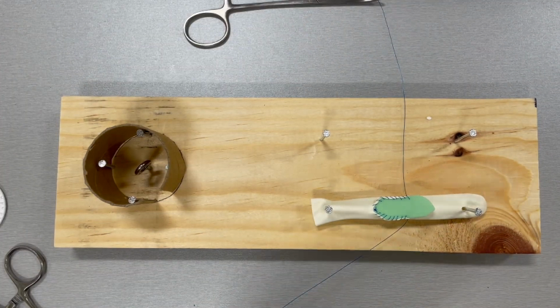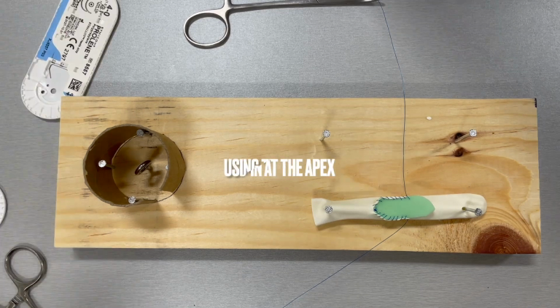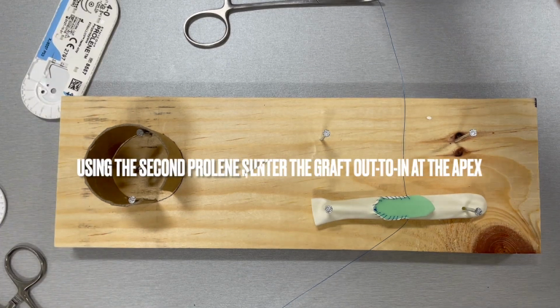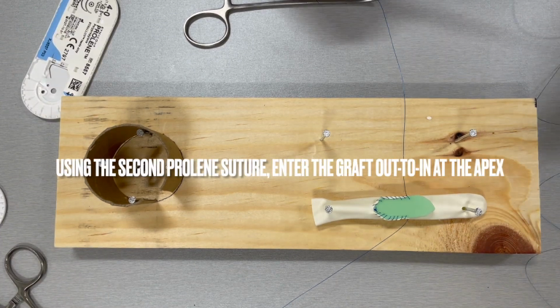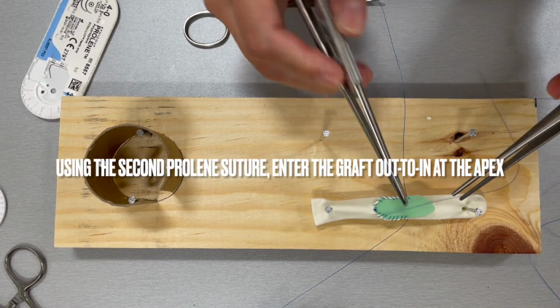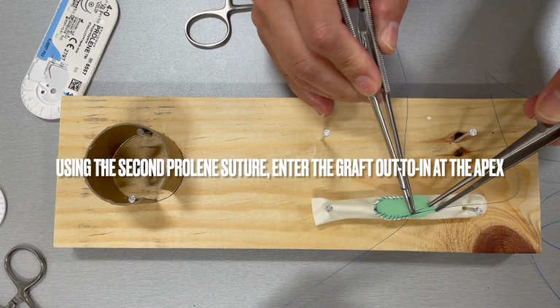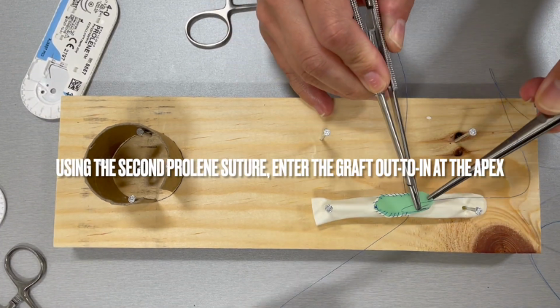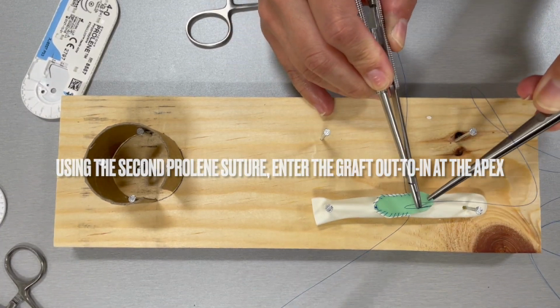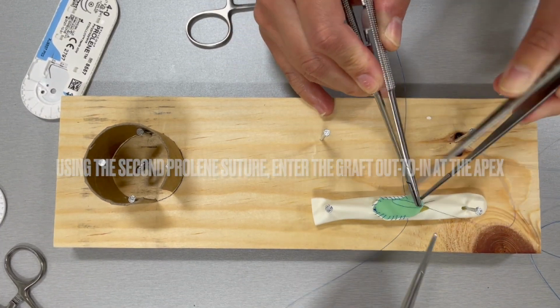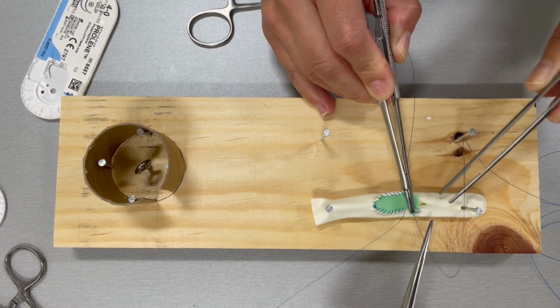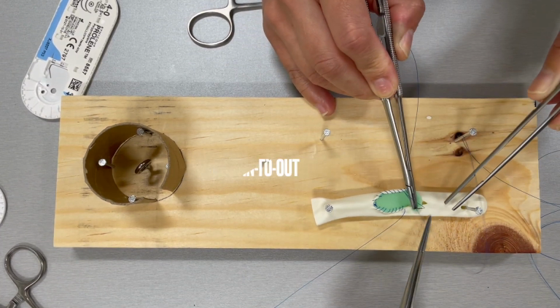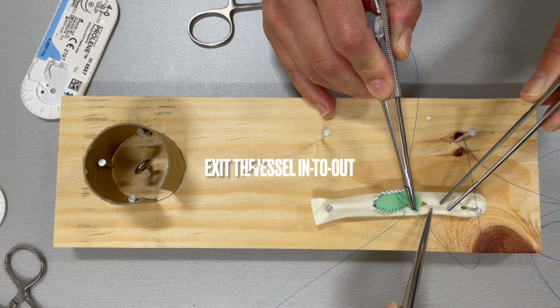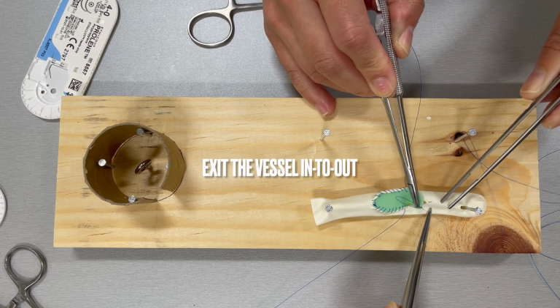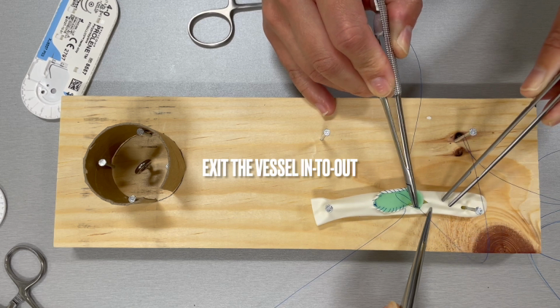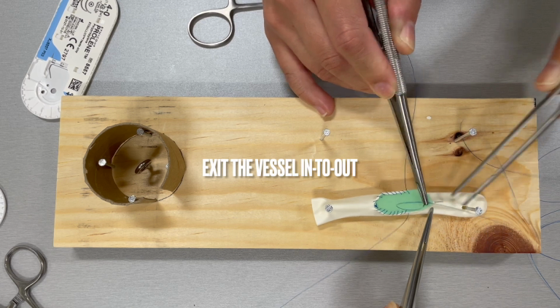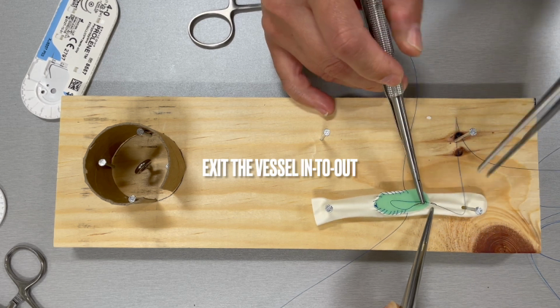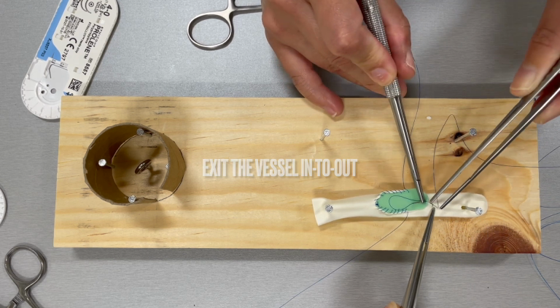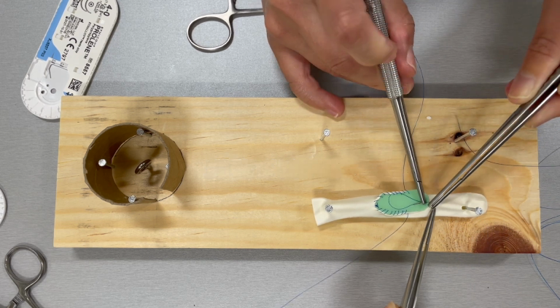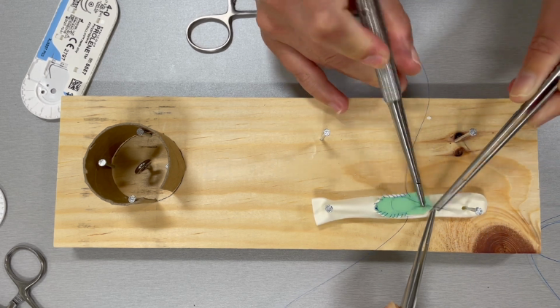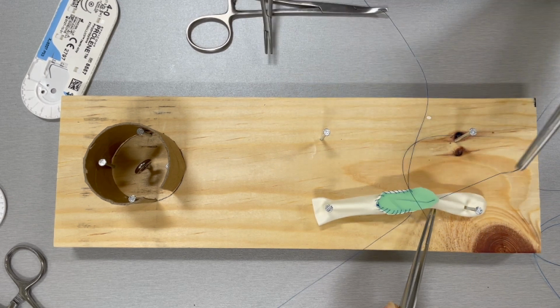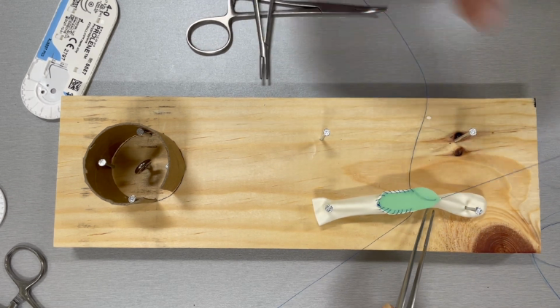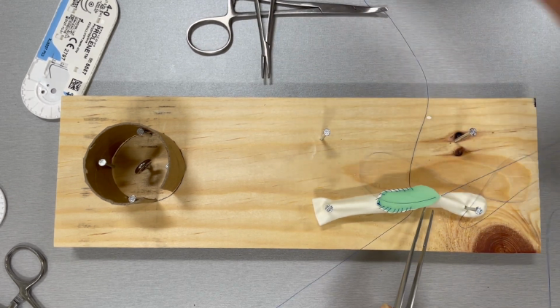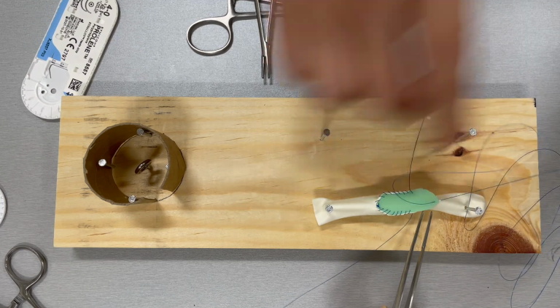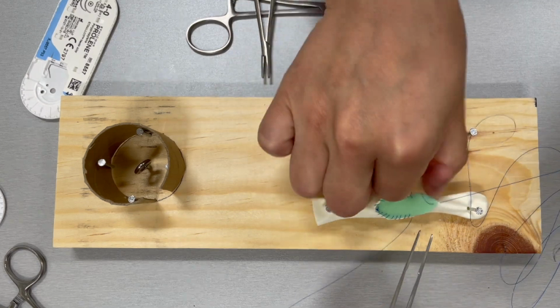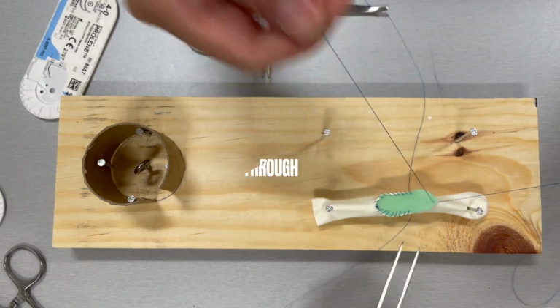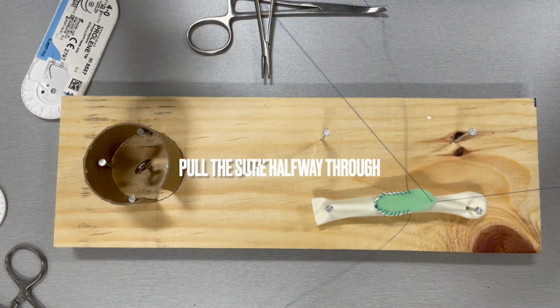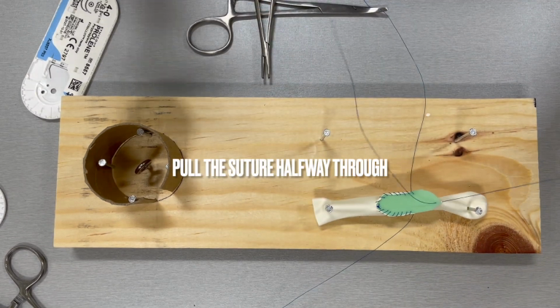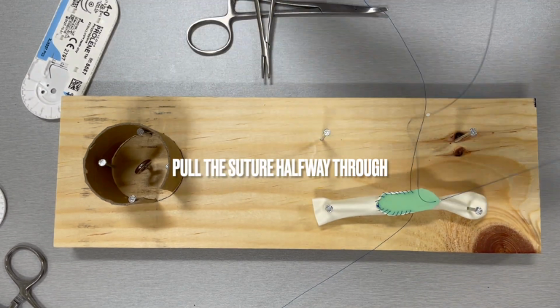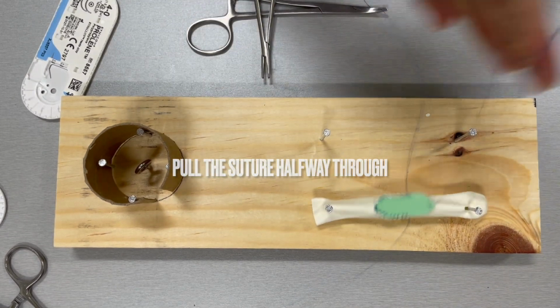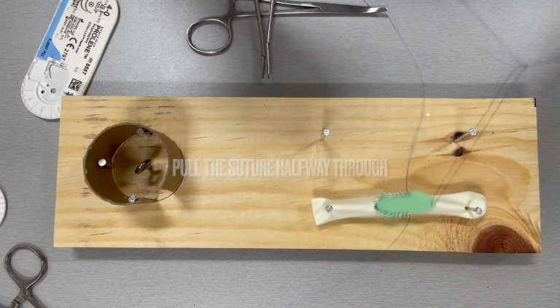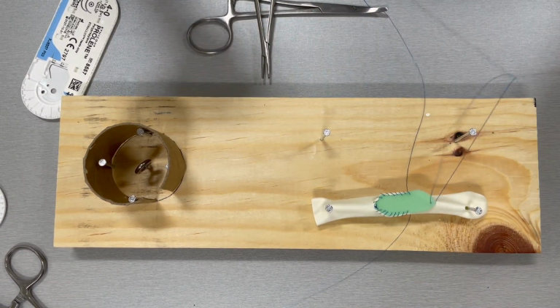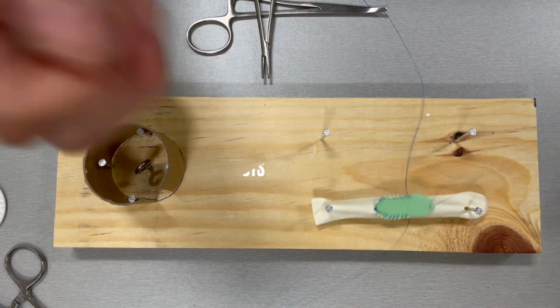Using a fresh proline suture, enter the graft out to in, followed by the vessel in to out. Pull the suture halfway through. Tie the suture.